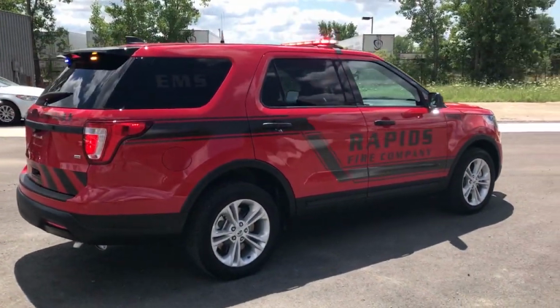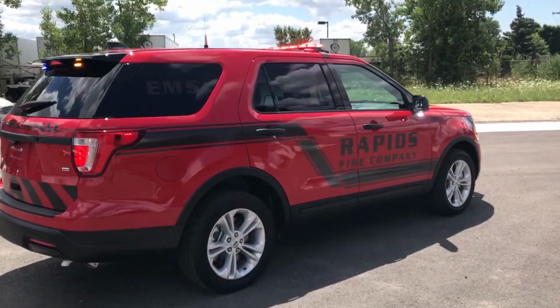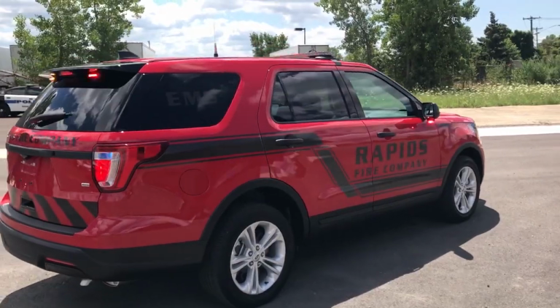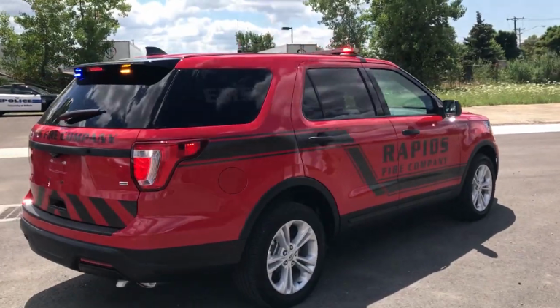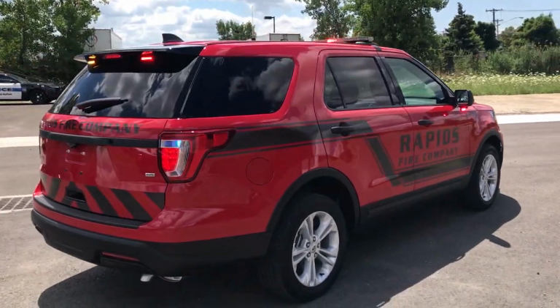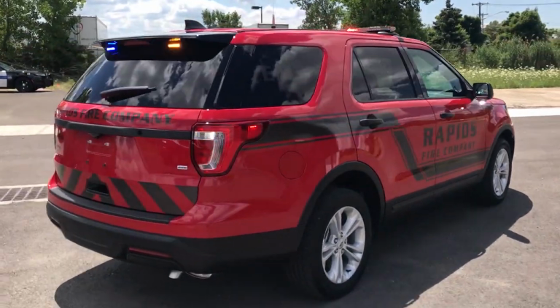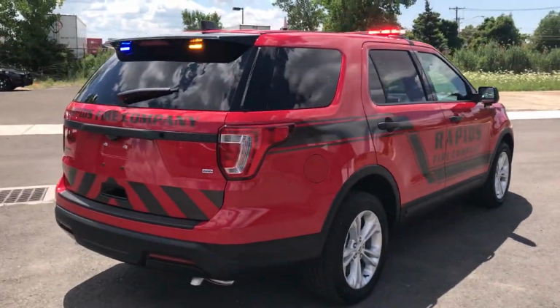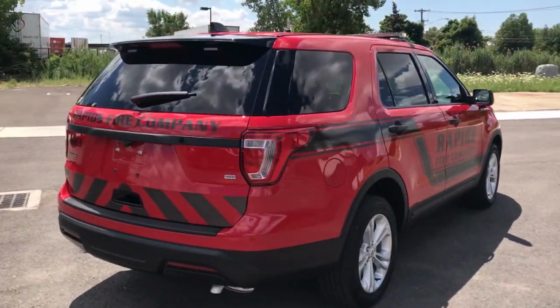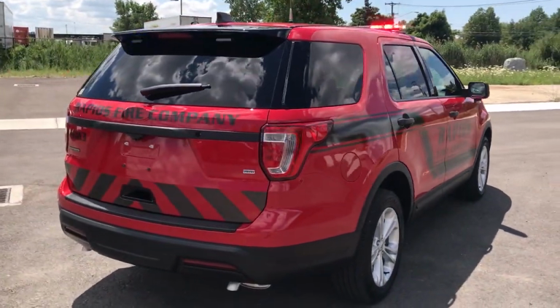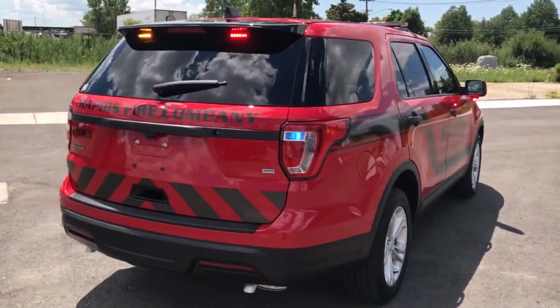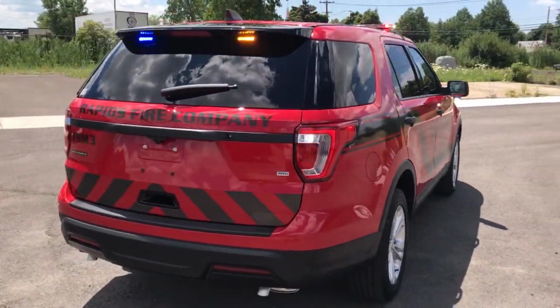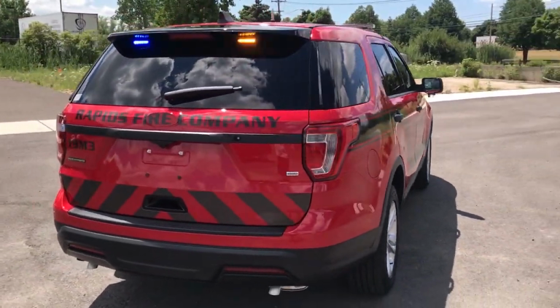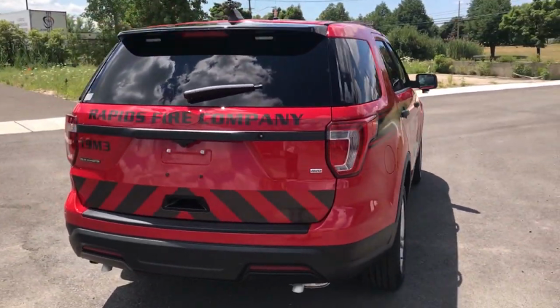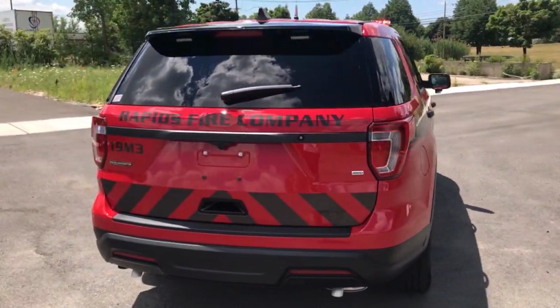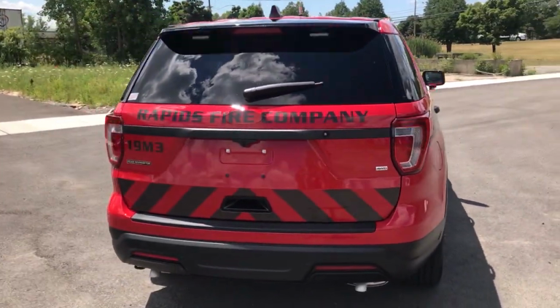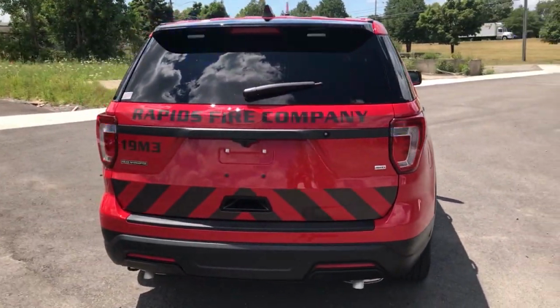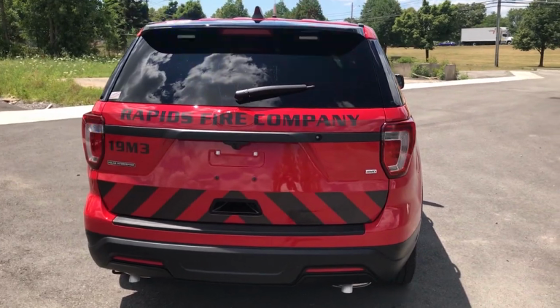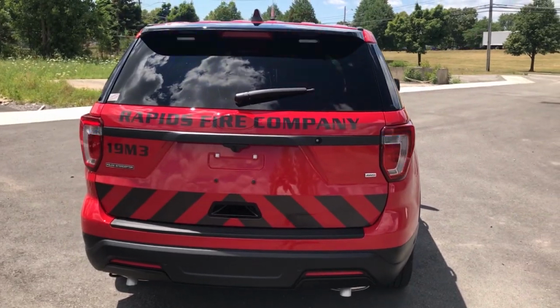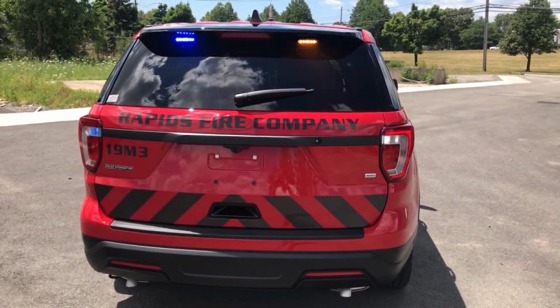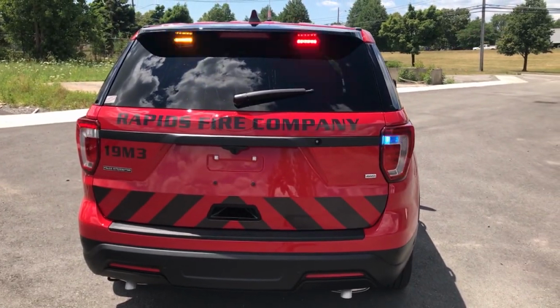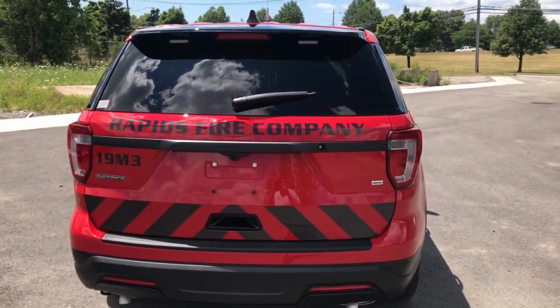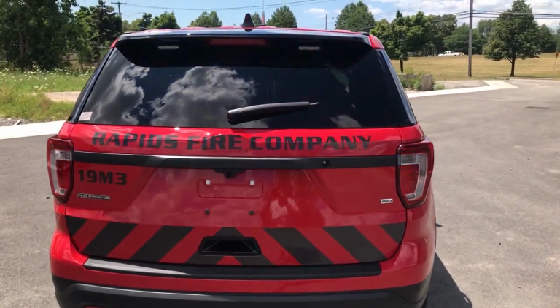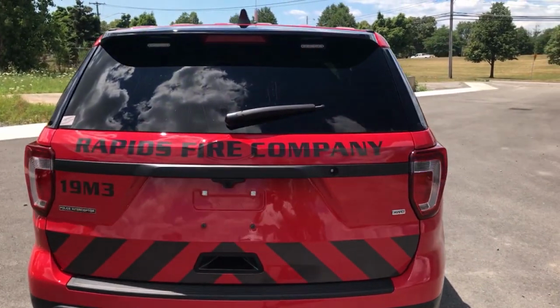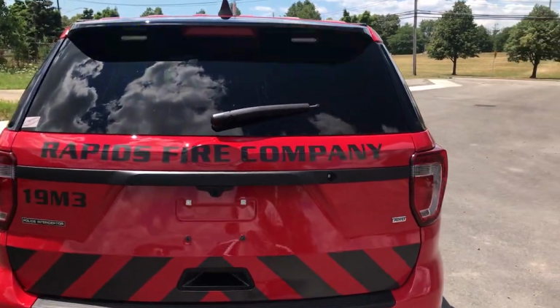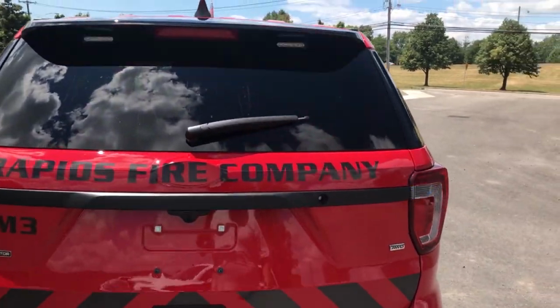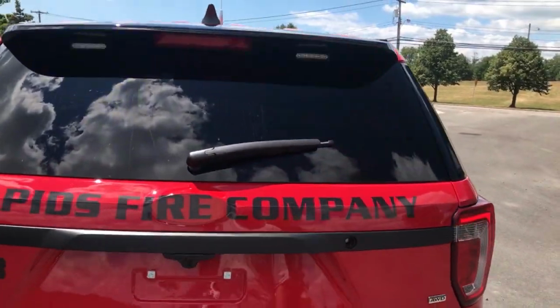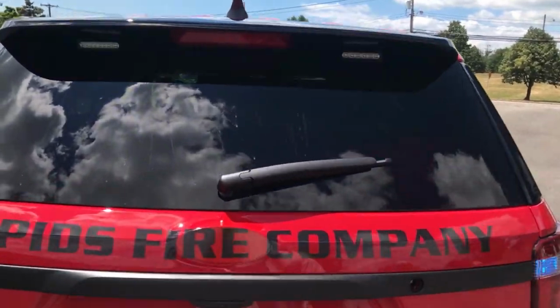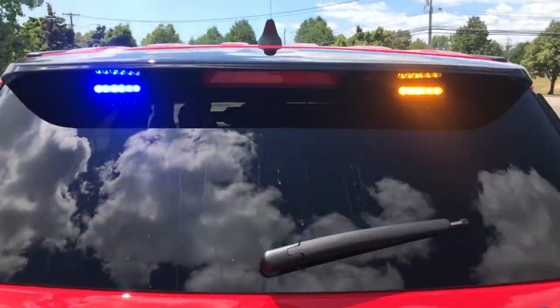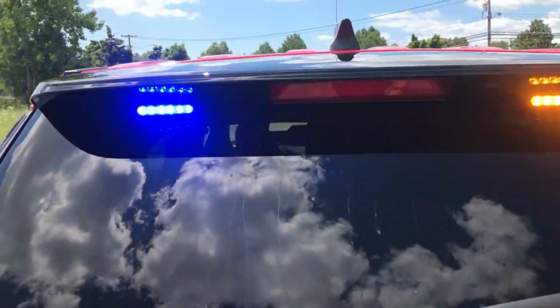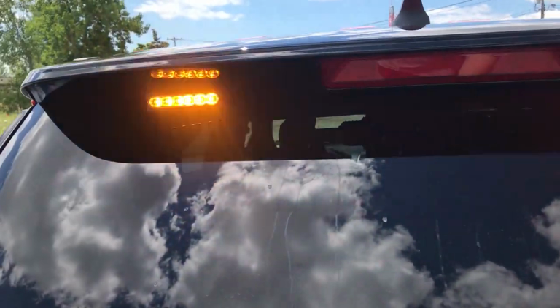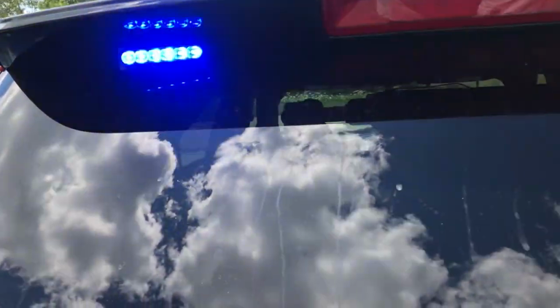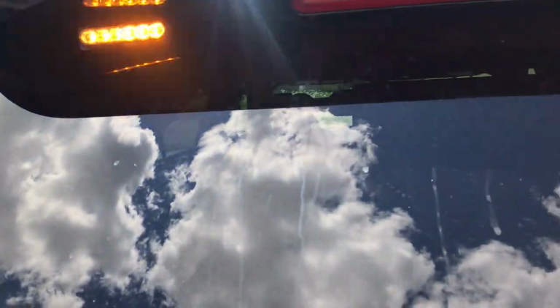Looking at the back, we have SoundOff Signal dual color hideaways and we are flashing the parking lights via the Blueprint. Up top we have SoundOff Signal's bracket for the Ford Interceptor Utility with M-Powers mounted to it.